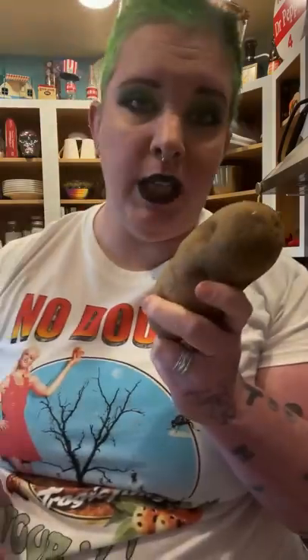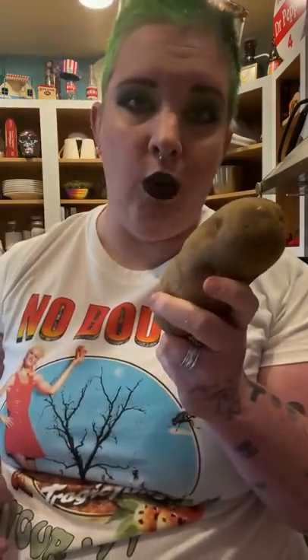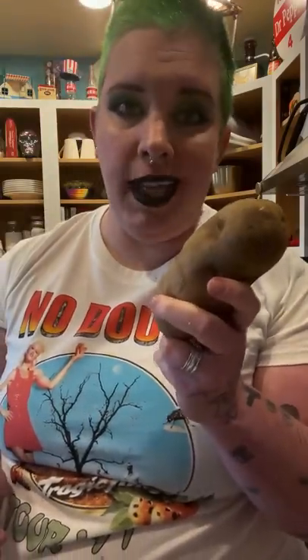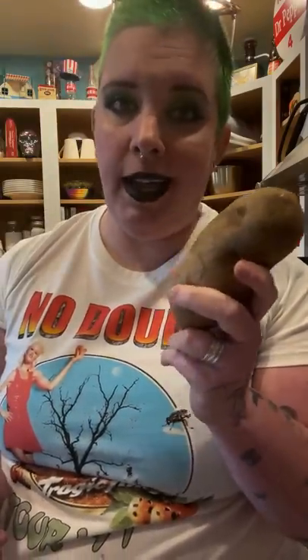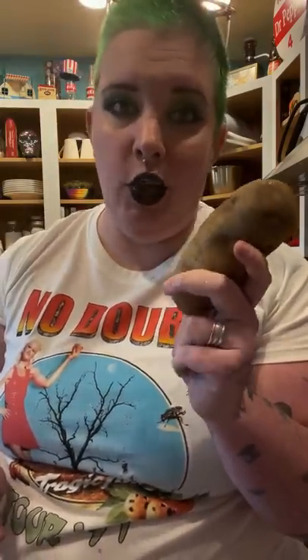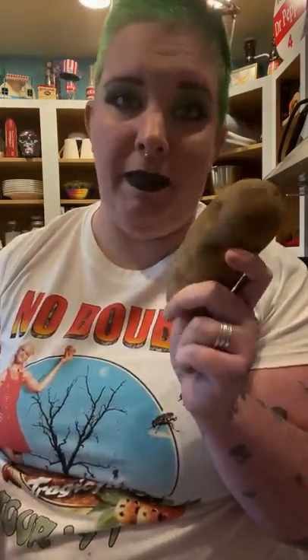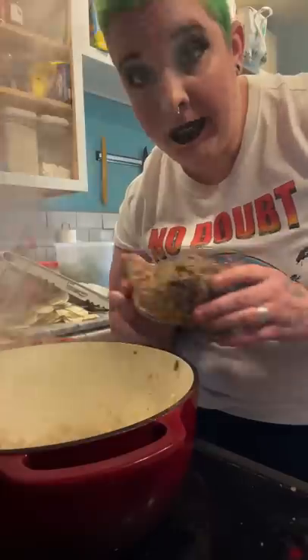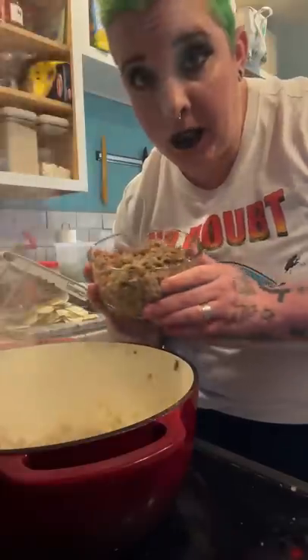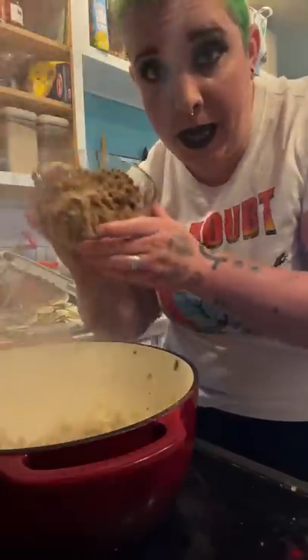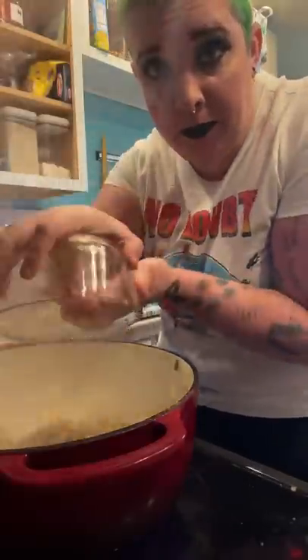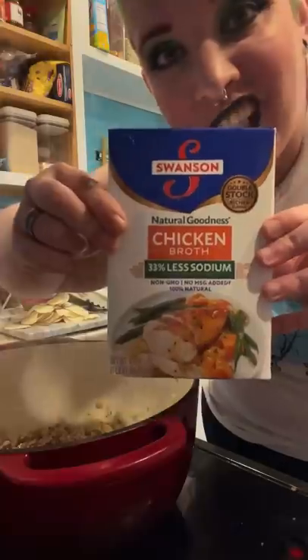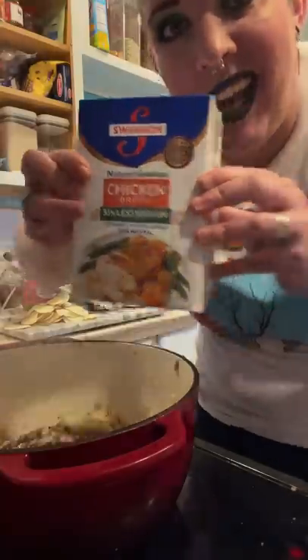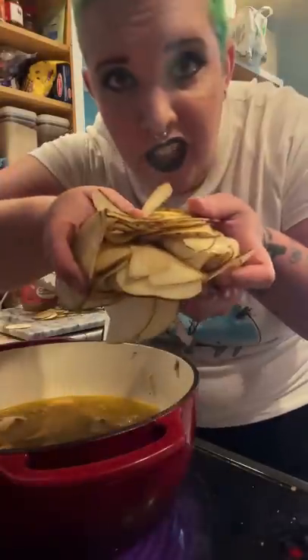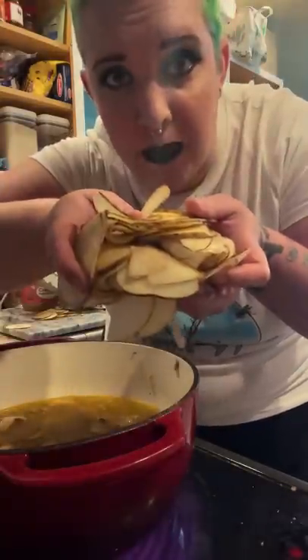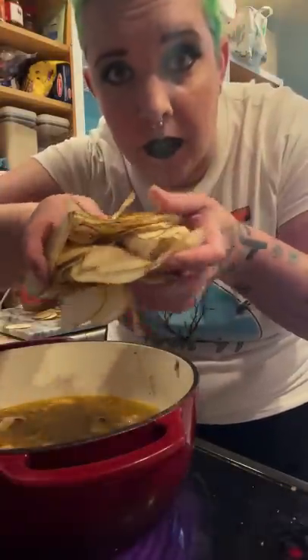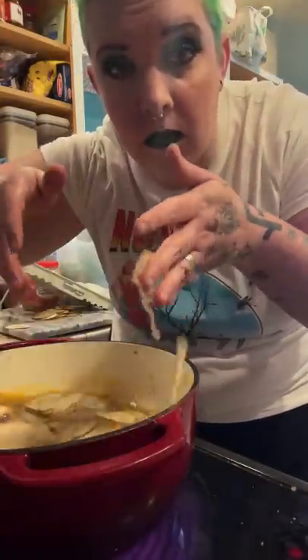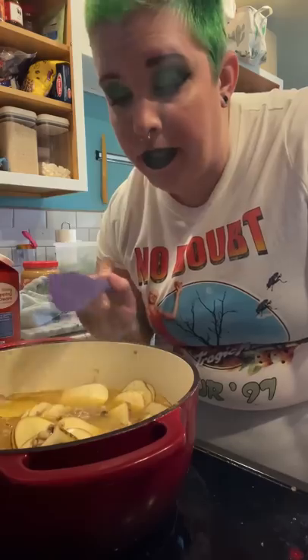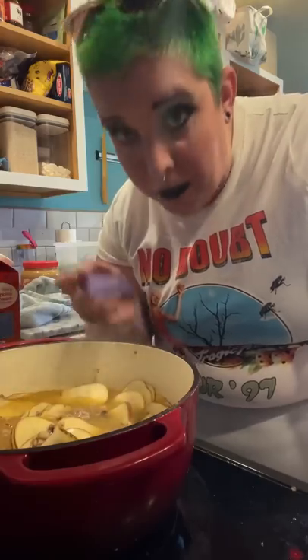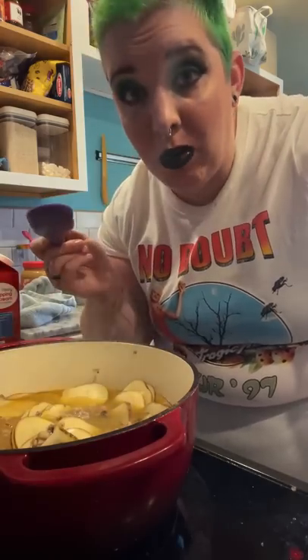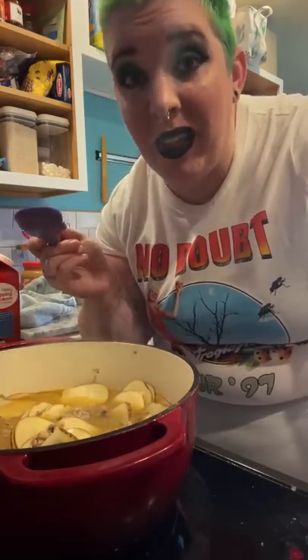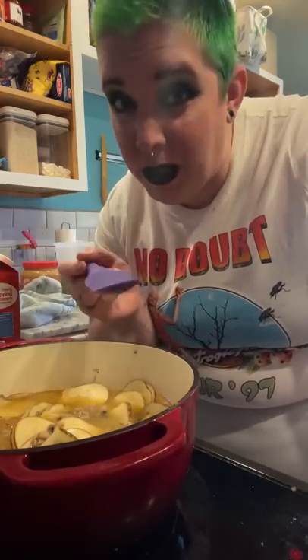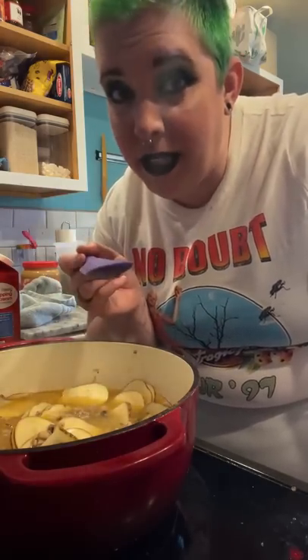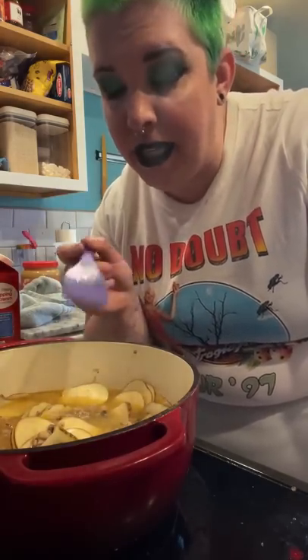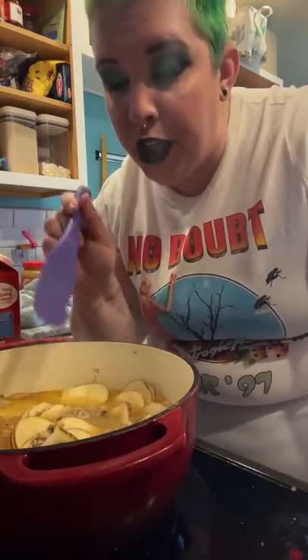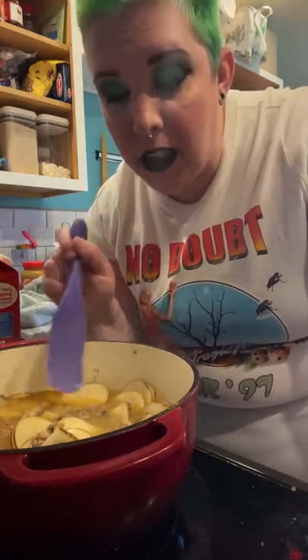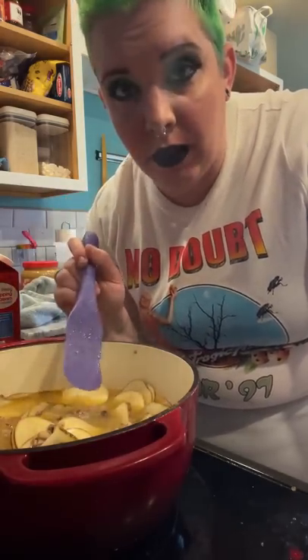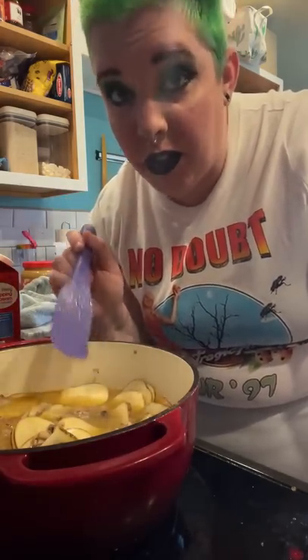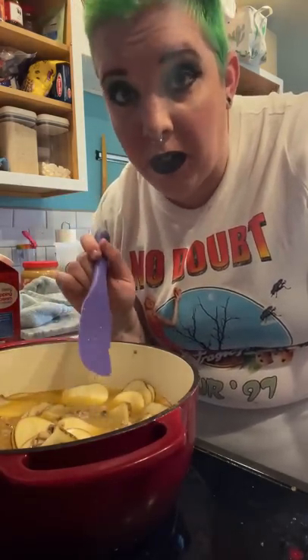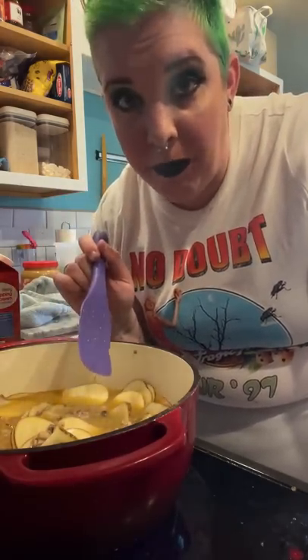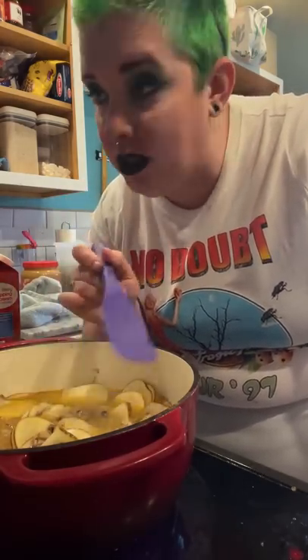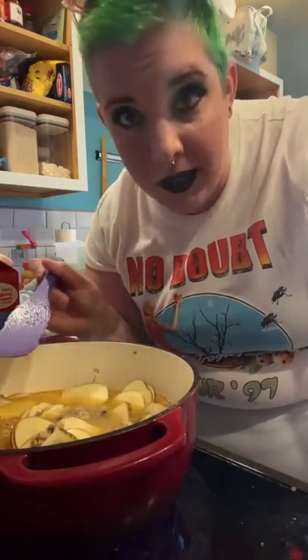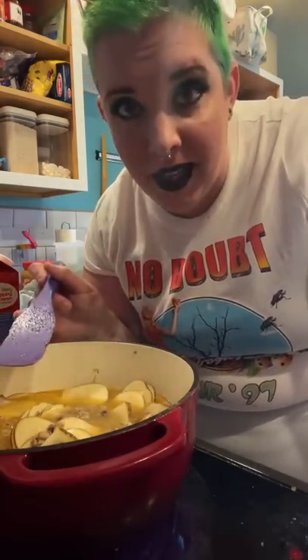Potato — slice it, dice it, cube it, it doesn't matter. Now dump your sausage back in and add chicken stock. Add your potato pieces, bring it back up to a boil, then reduce the heat to medium. Cook until the potatoes are soft — the smaller you cut the potatoes, the less time that takes.